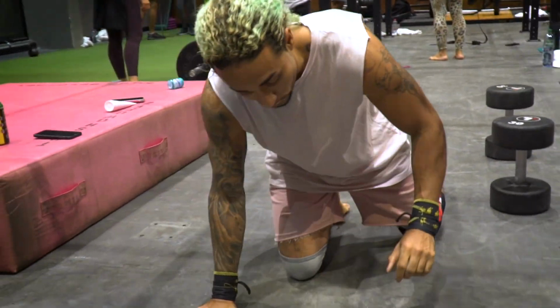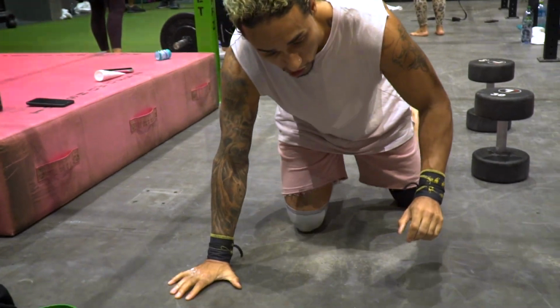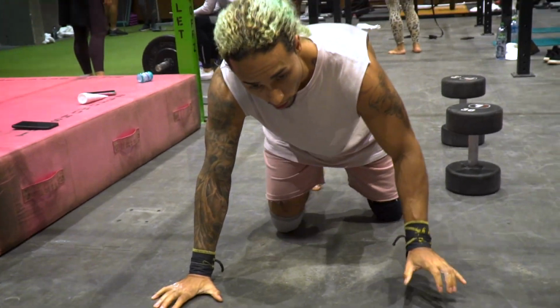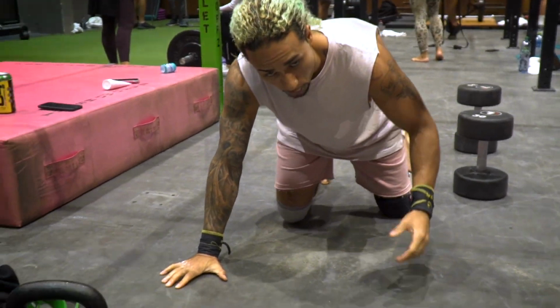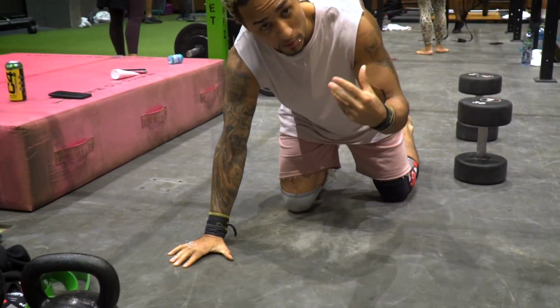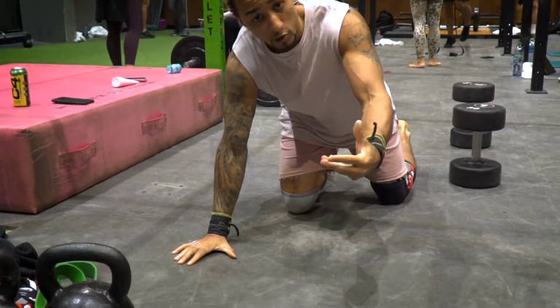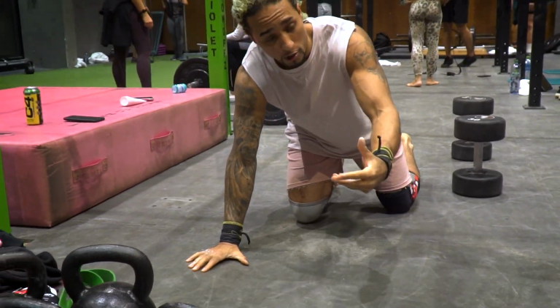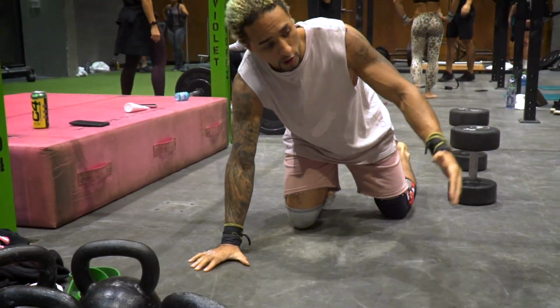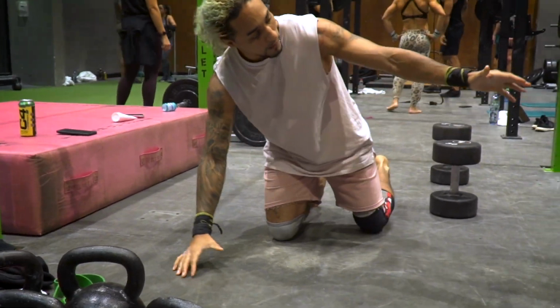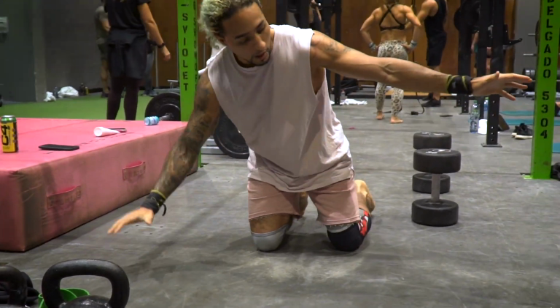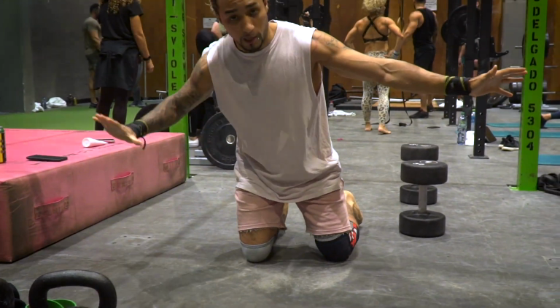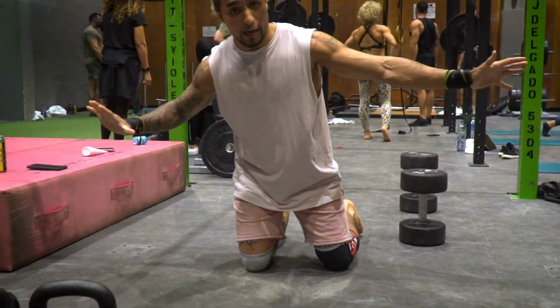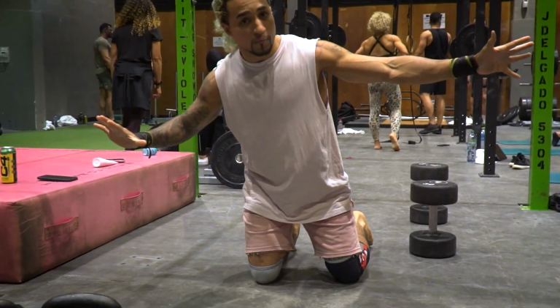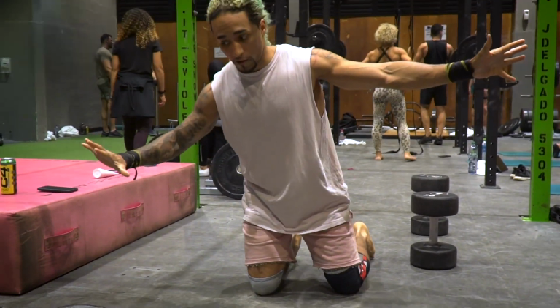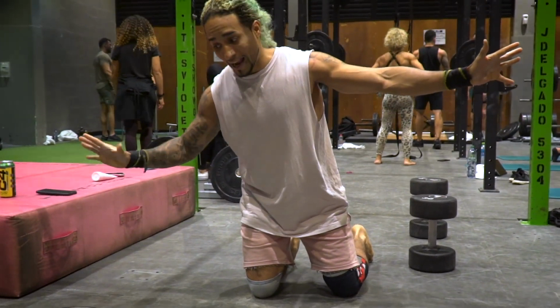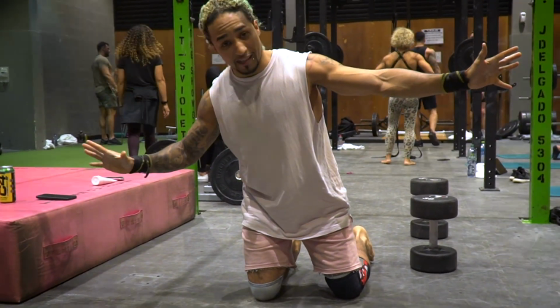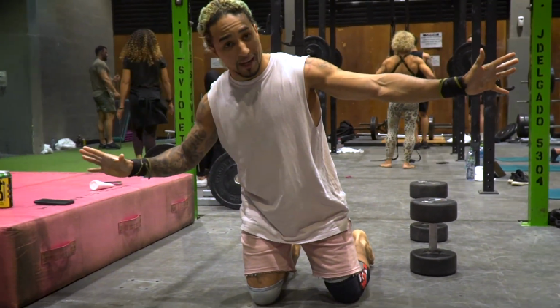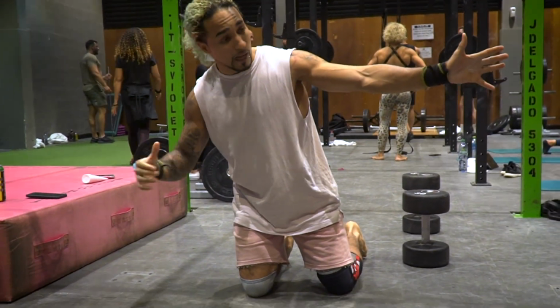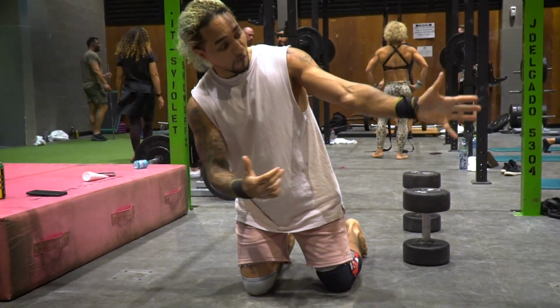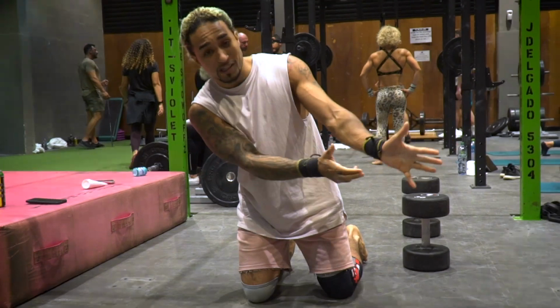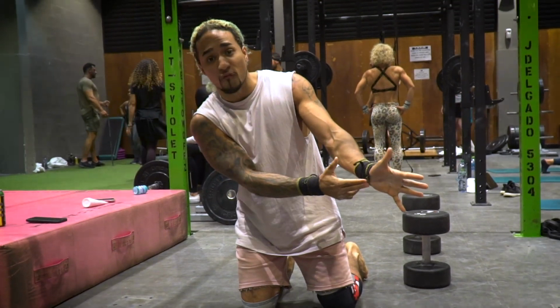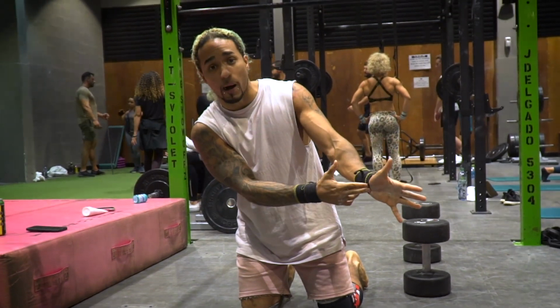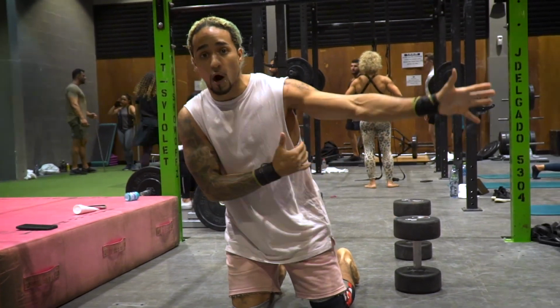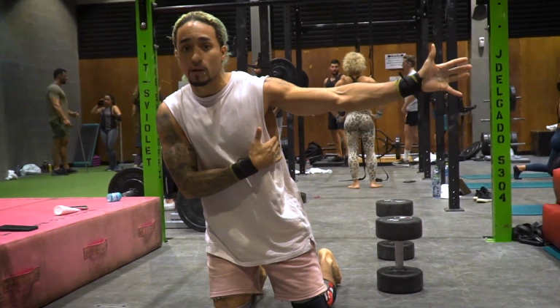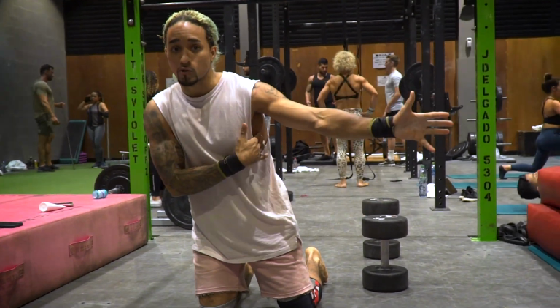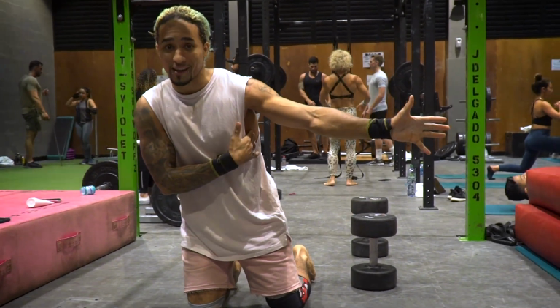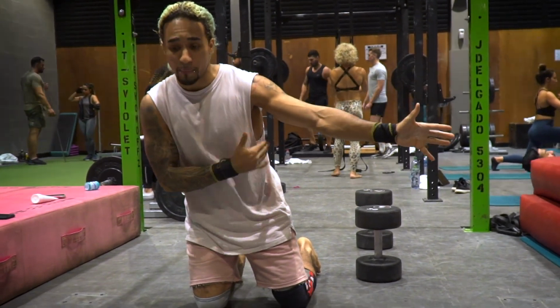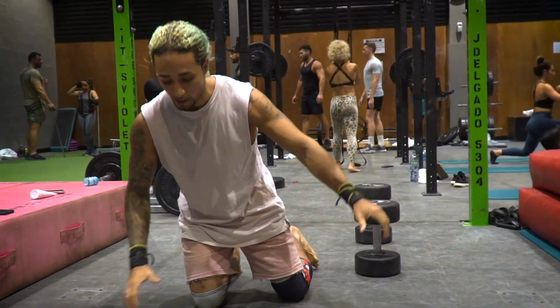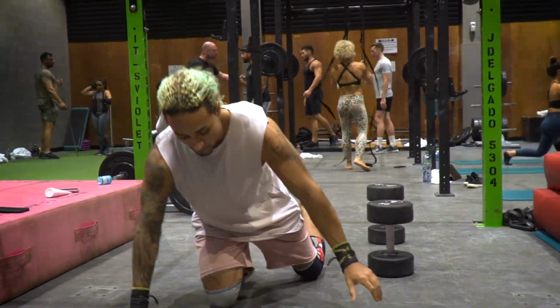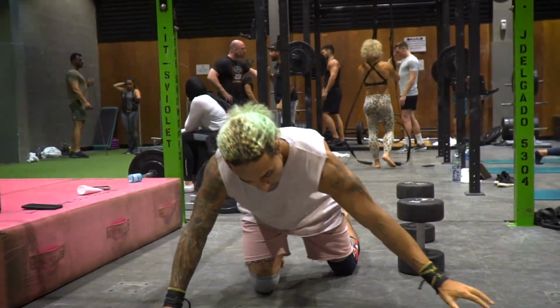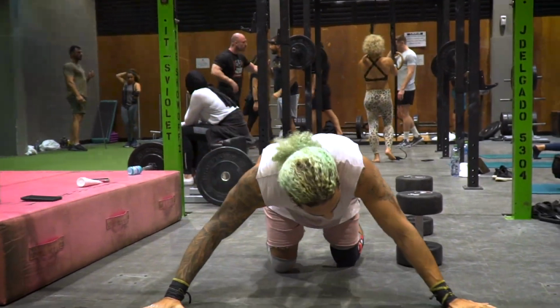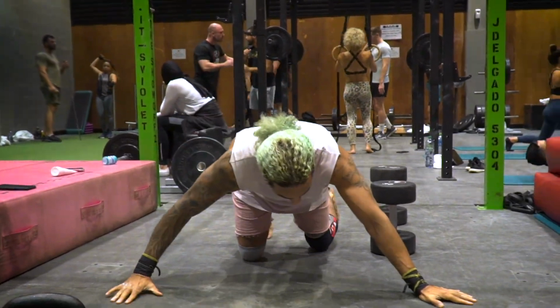First, you're going to start with arch push-ups. Do an arch push-up — you're going to be here, like this. I'm going to force it down on my palm. Here's my scapula. I'm here.